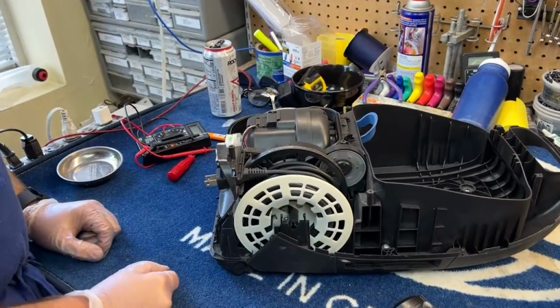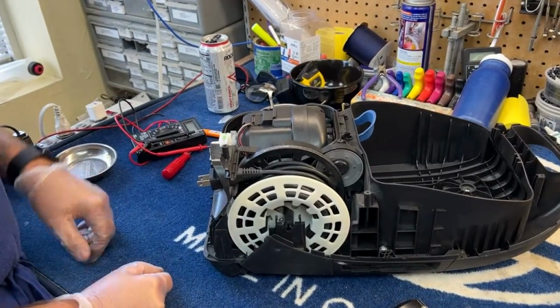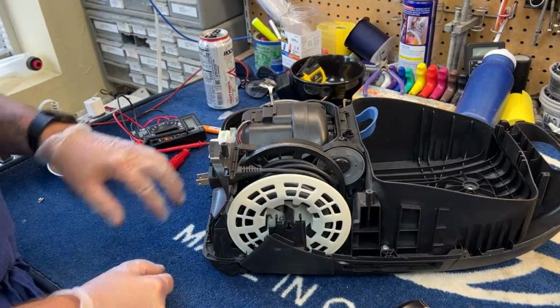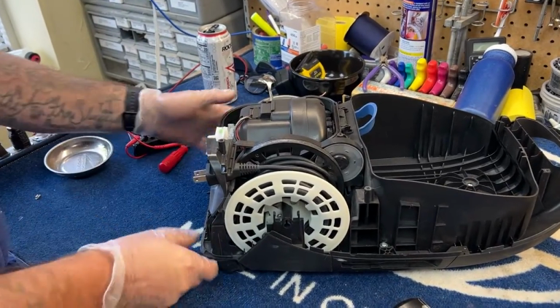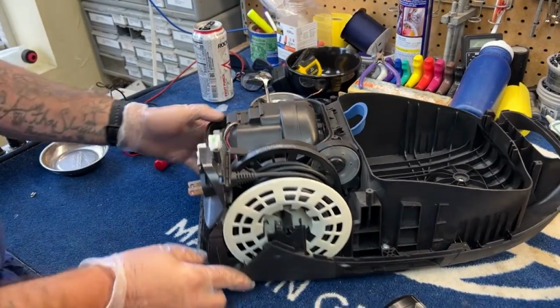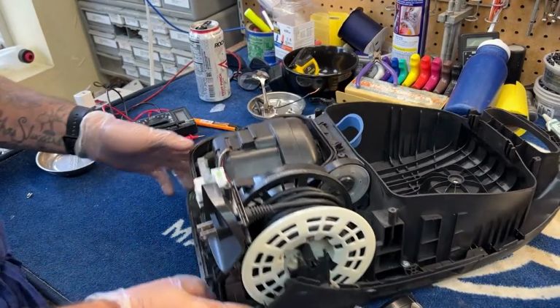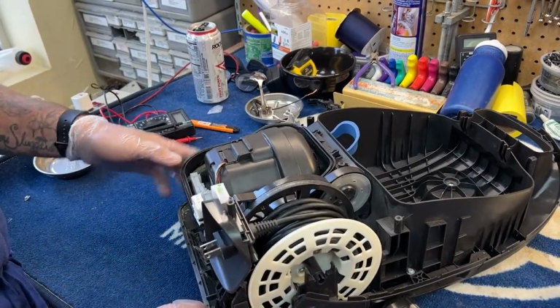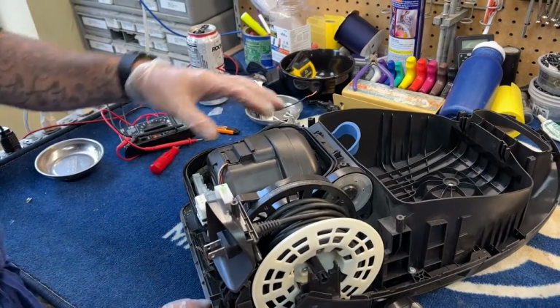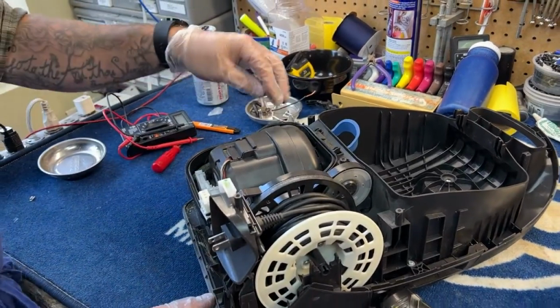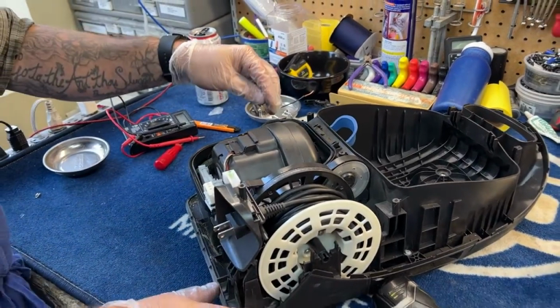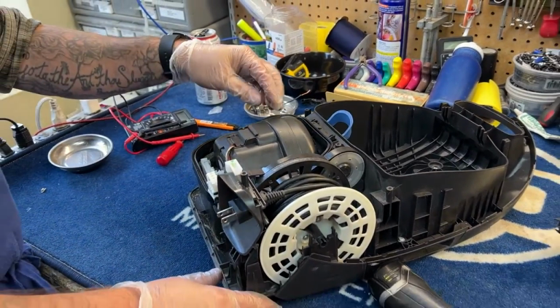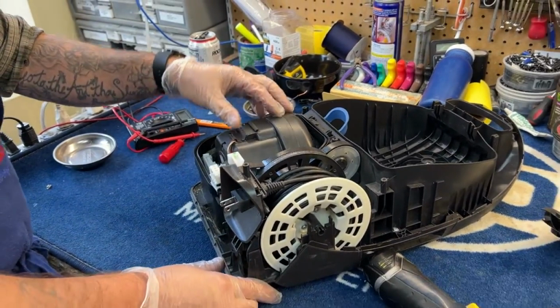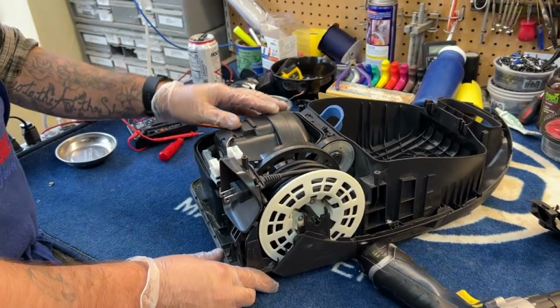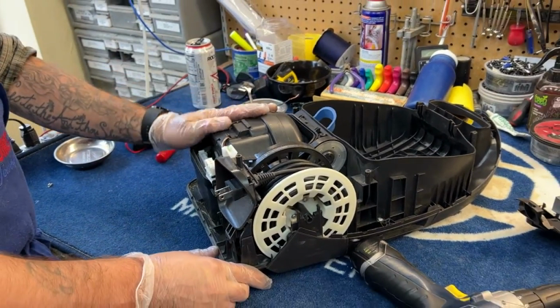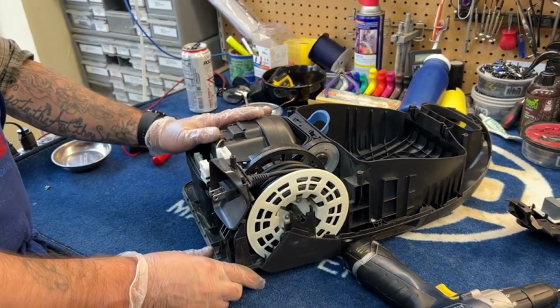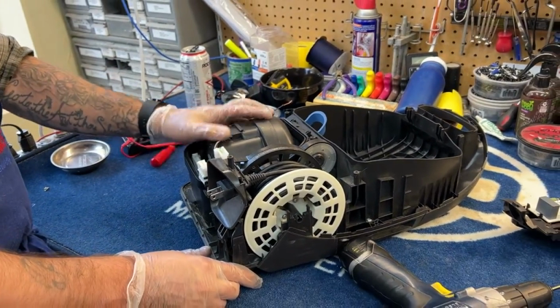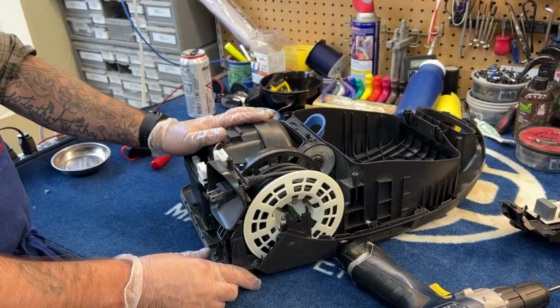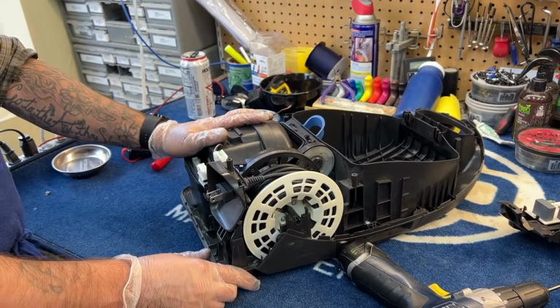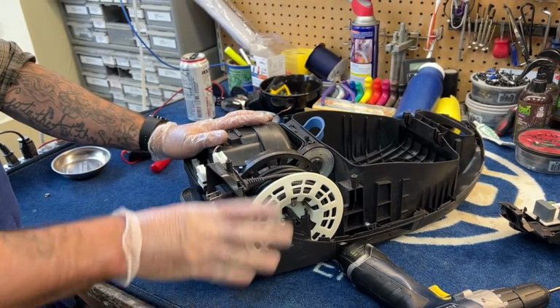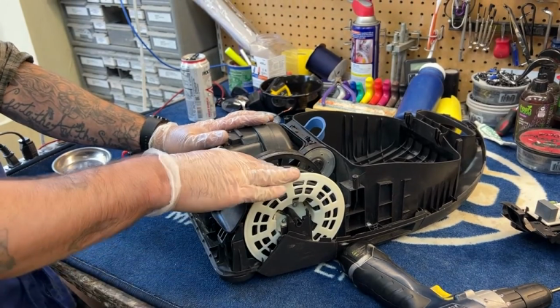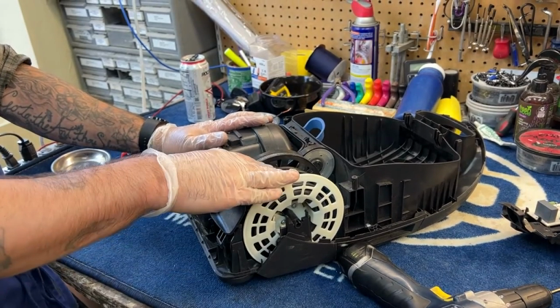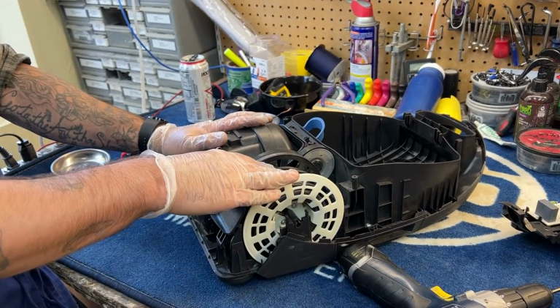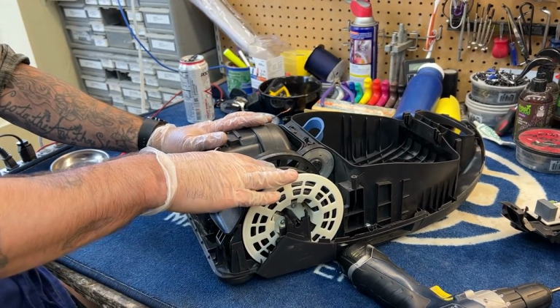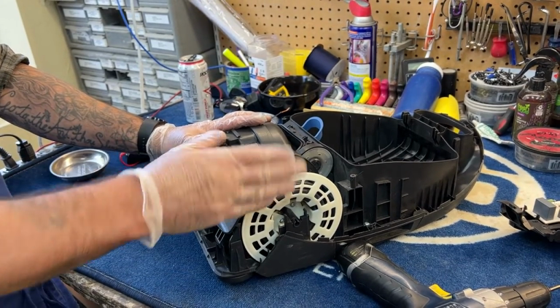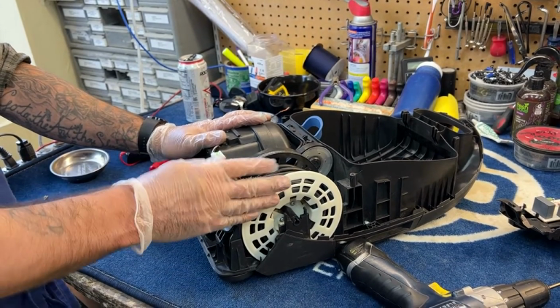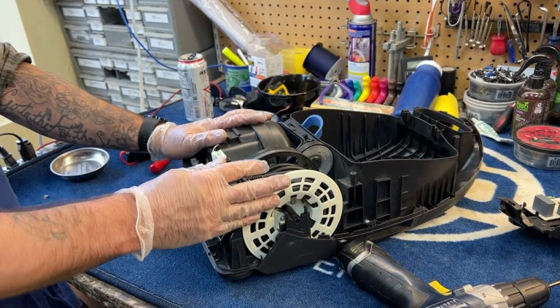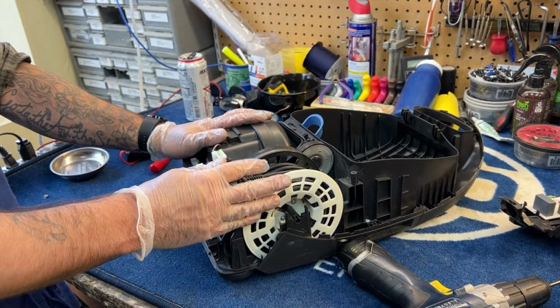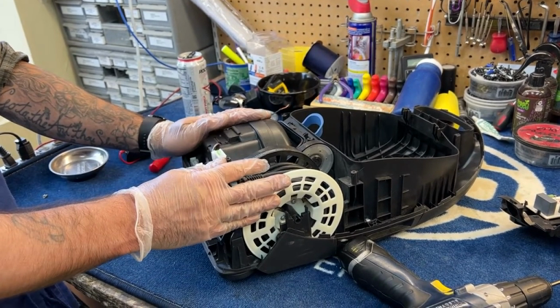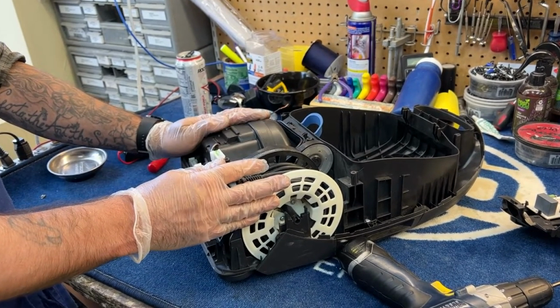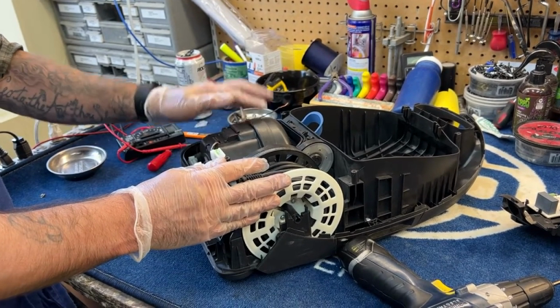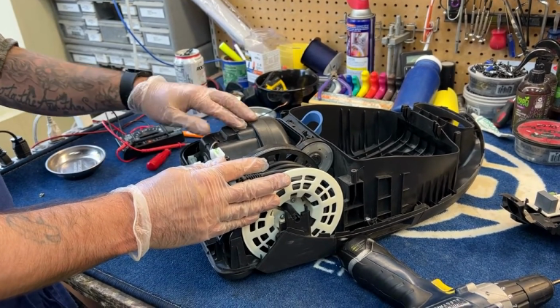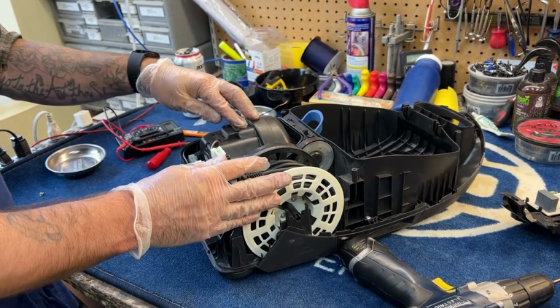Josh from Vacuums R&S in Boulder, Colorado. We've tested both the power switch and the cord reel on this machine and found both to have continuity. I'm going to show you how to pop this motor out.